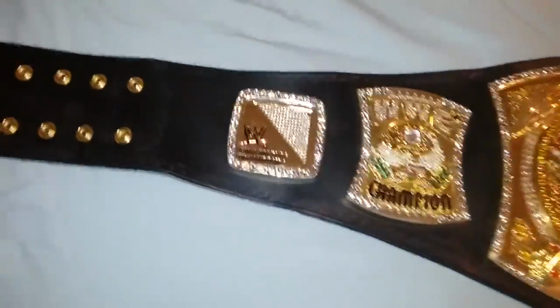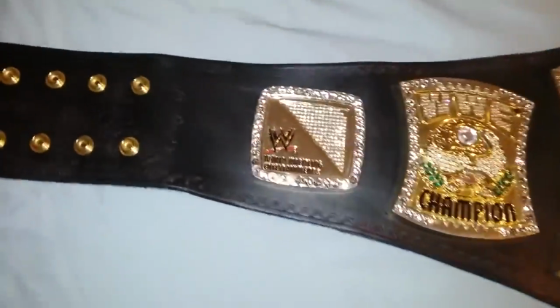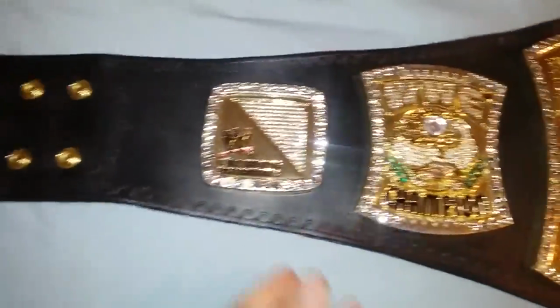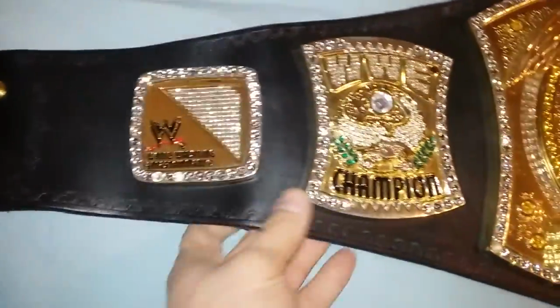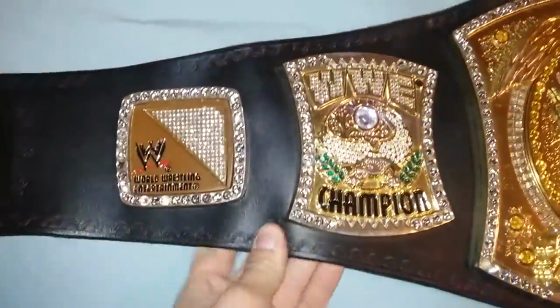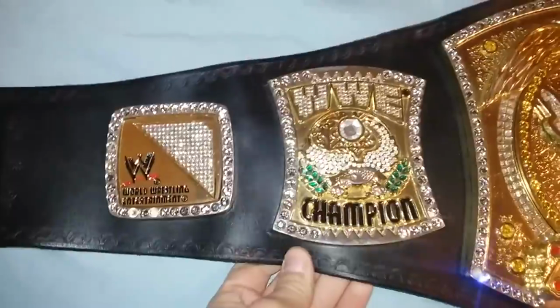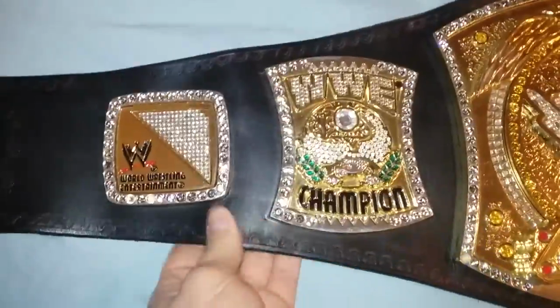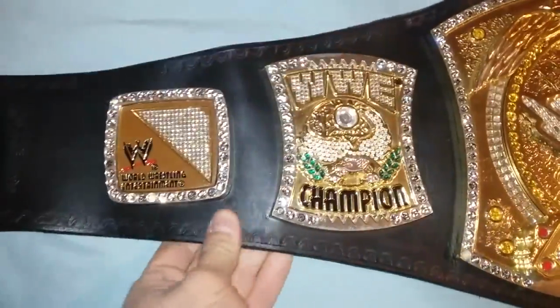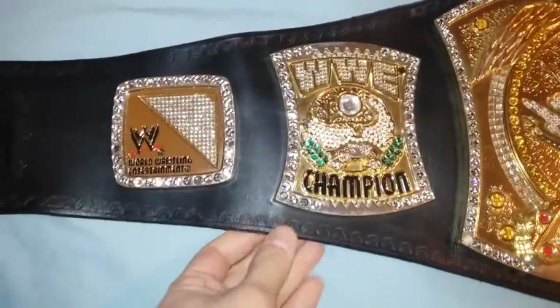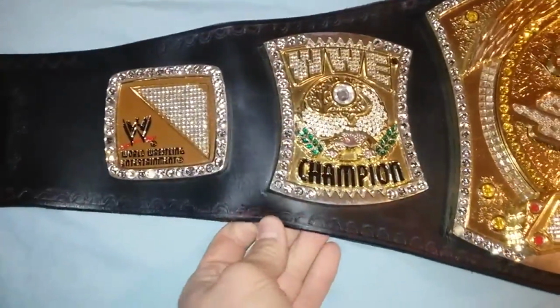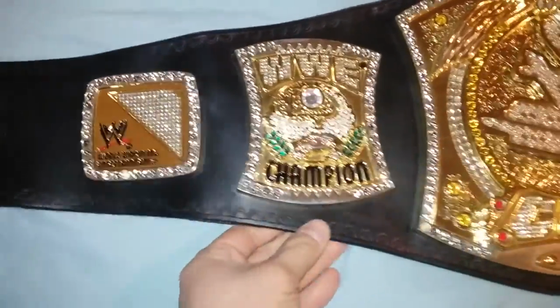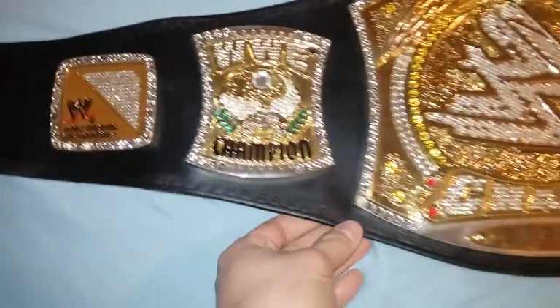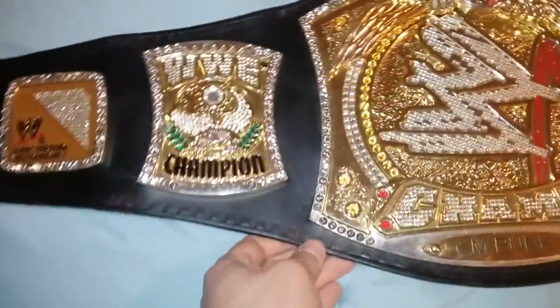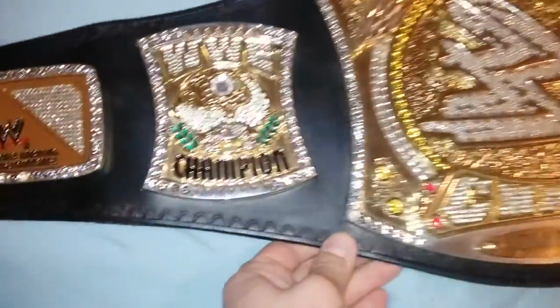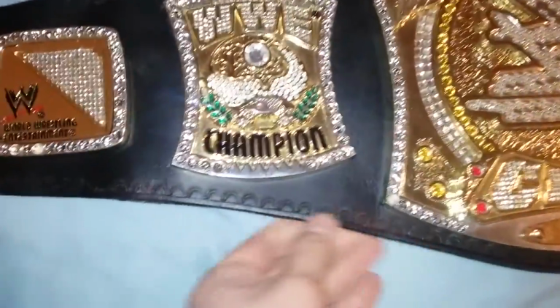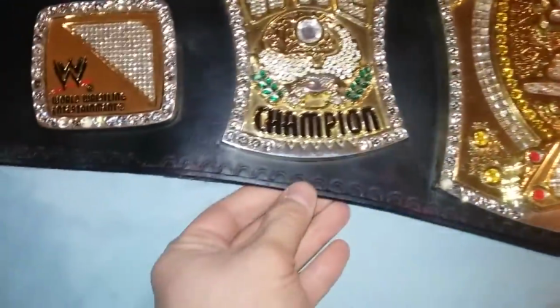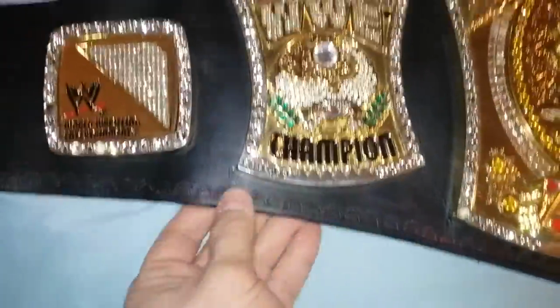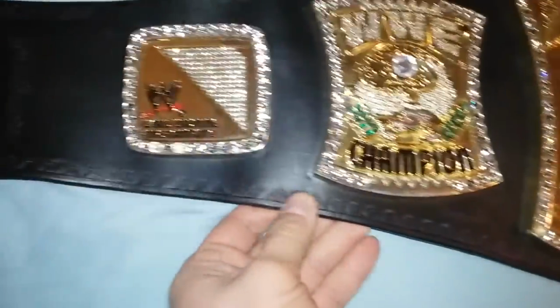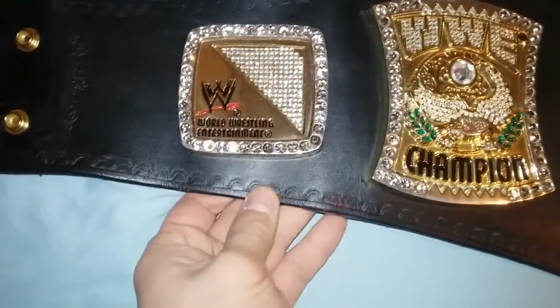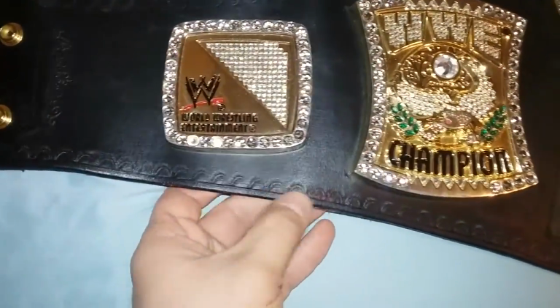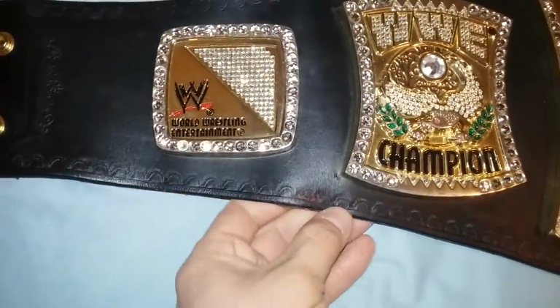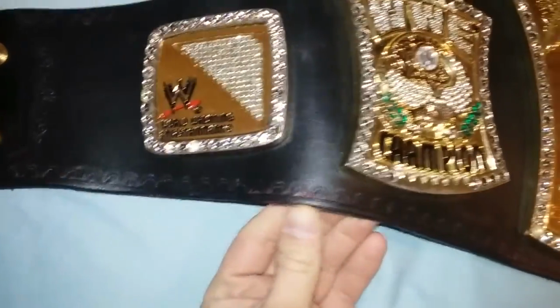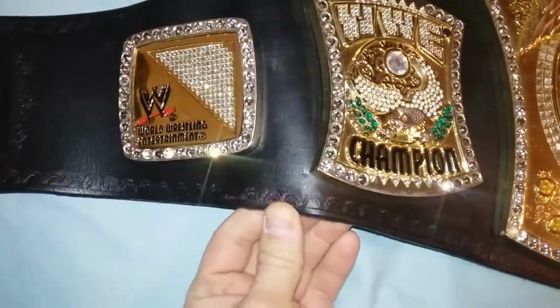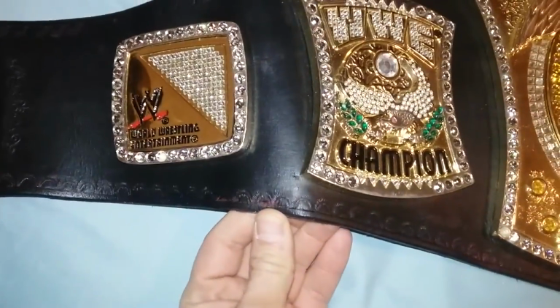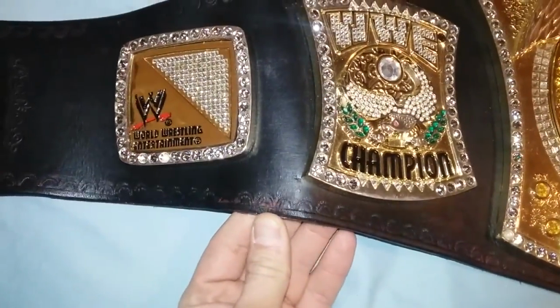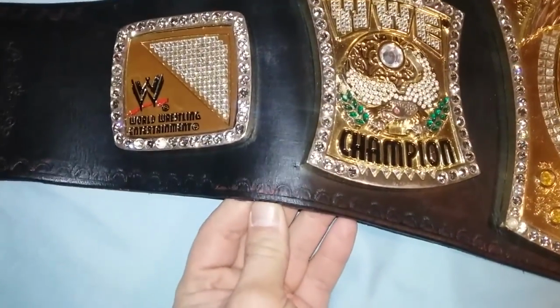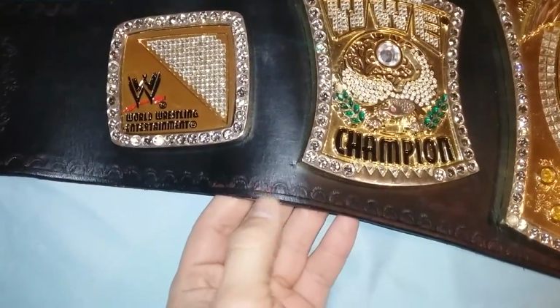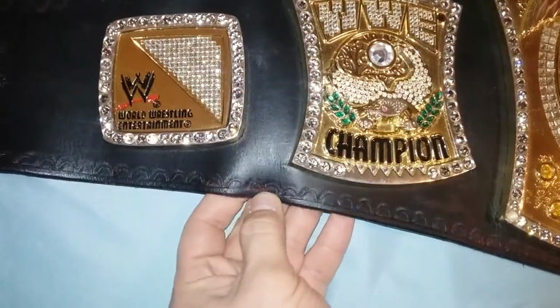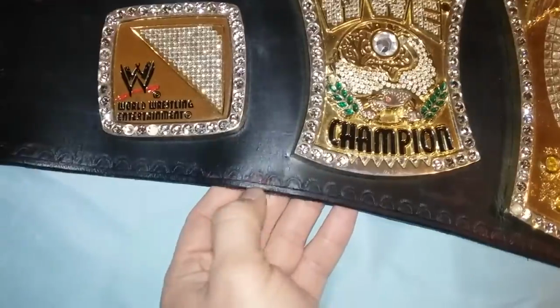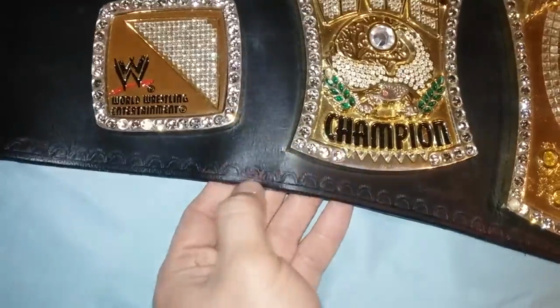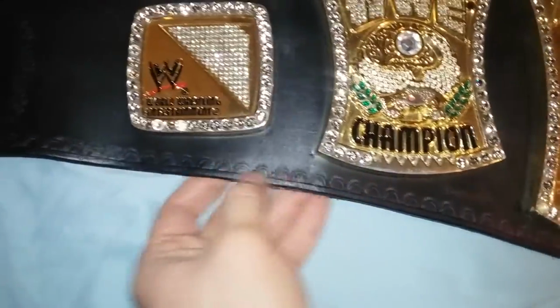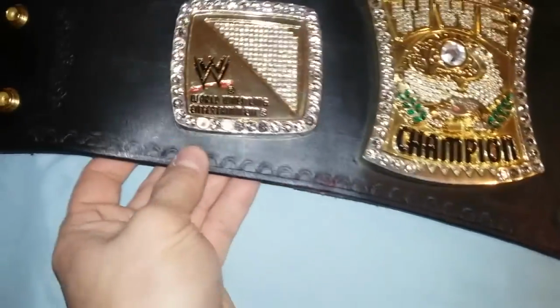Look at the strap — it has really nice little tooling. I will say the strap is turning a little bit red in some parts.